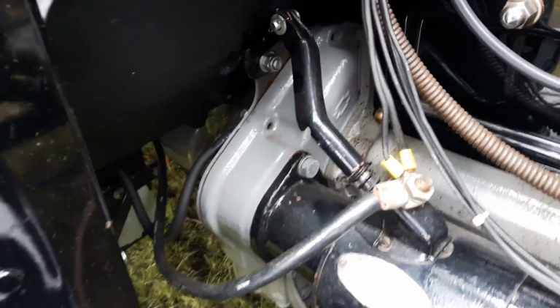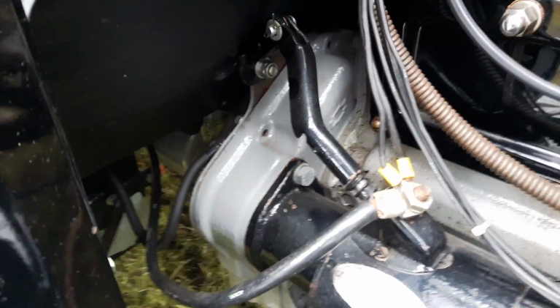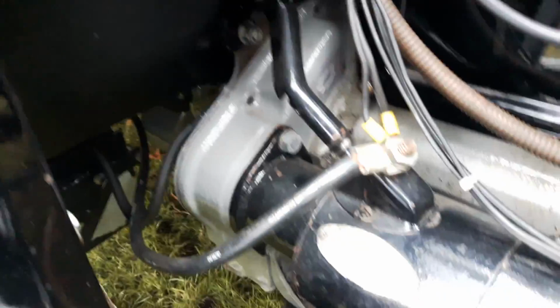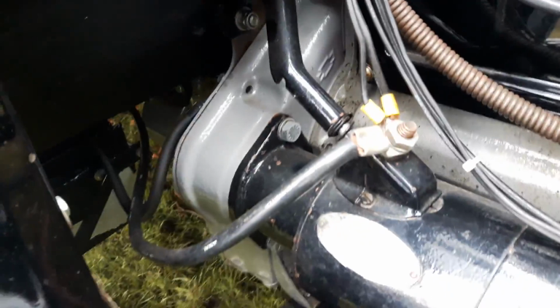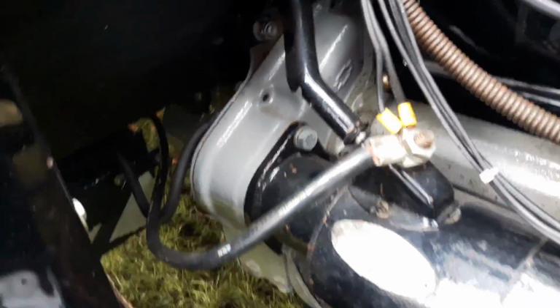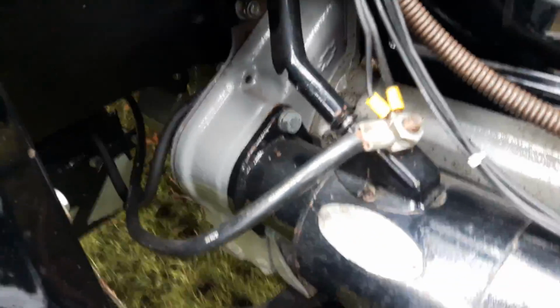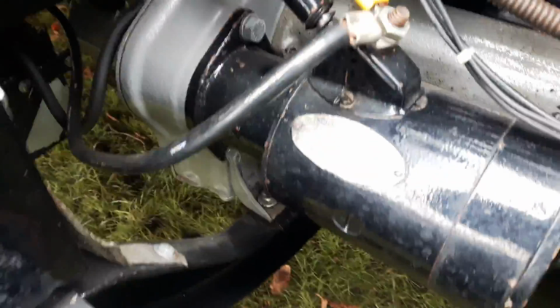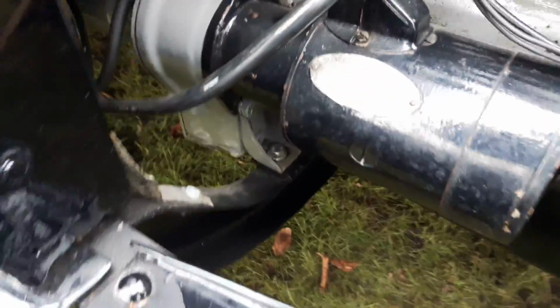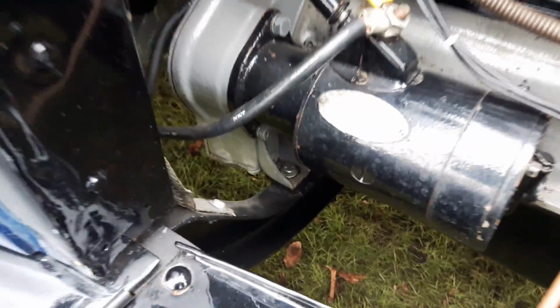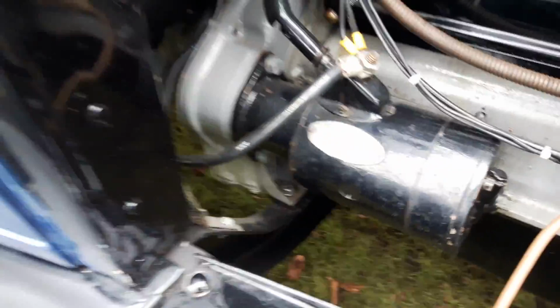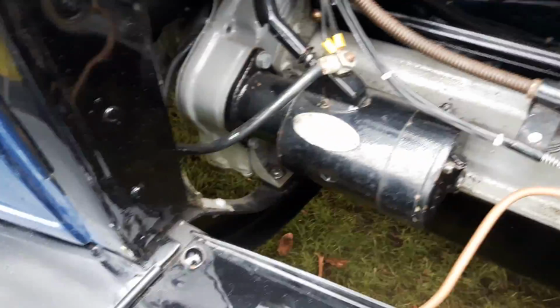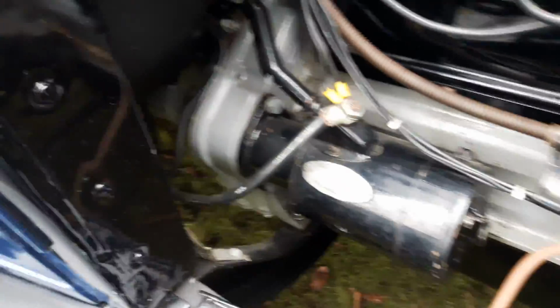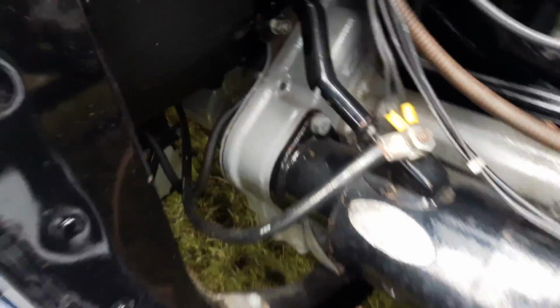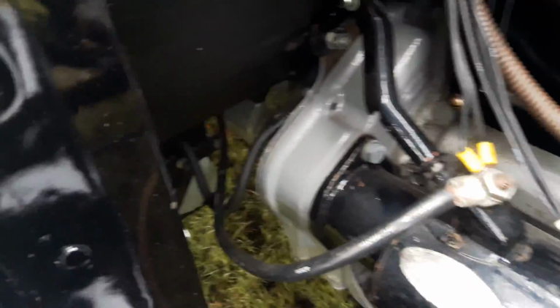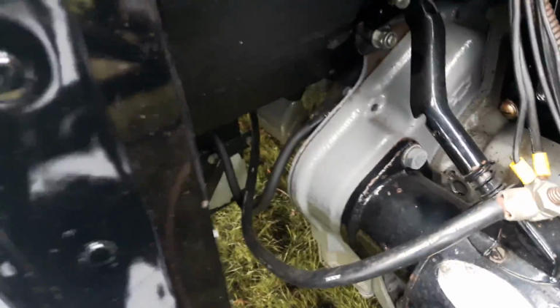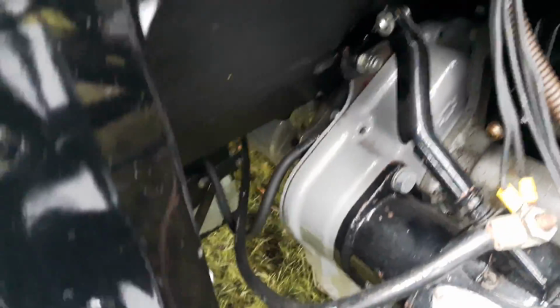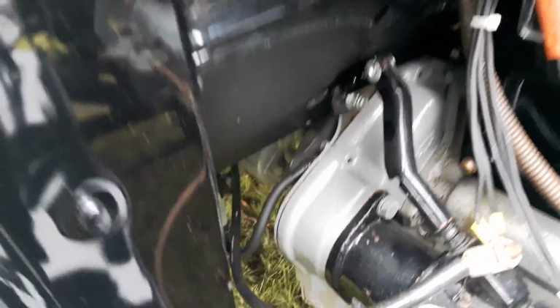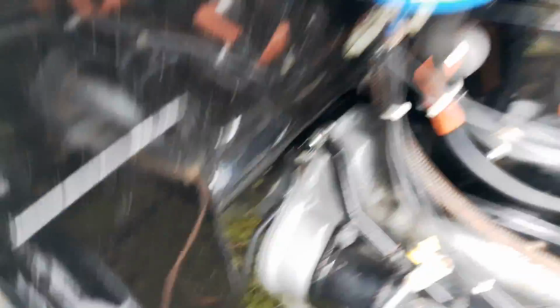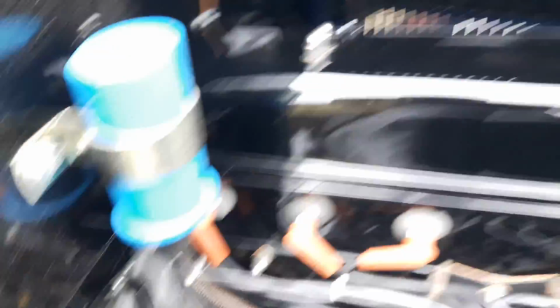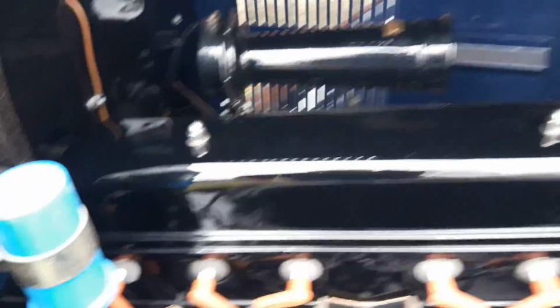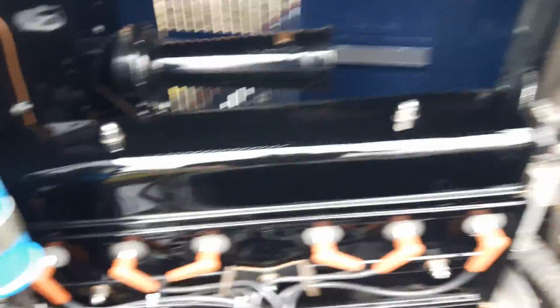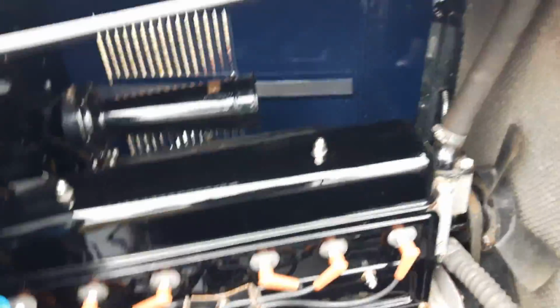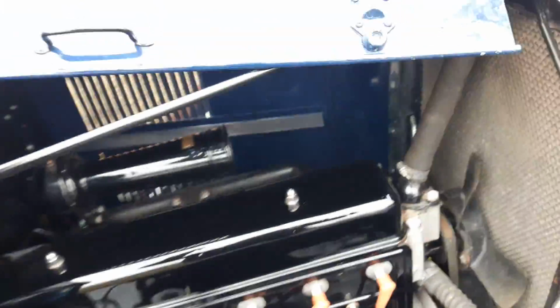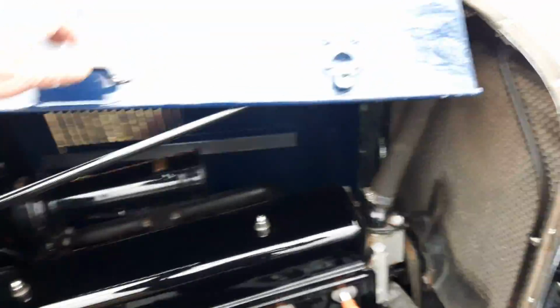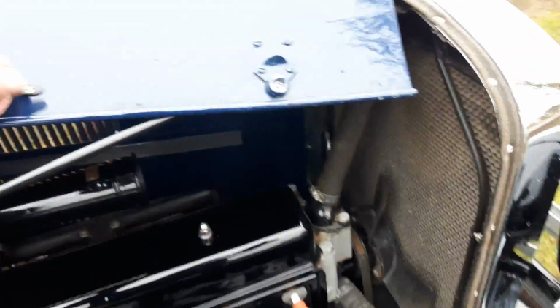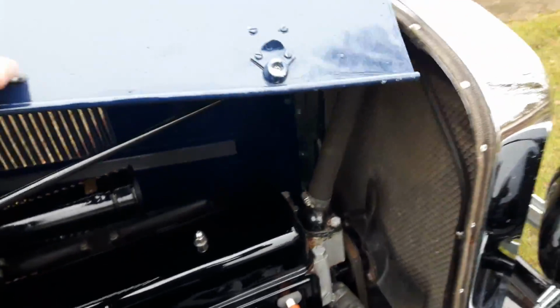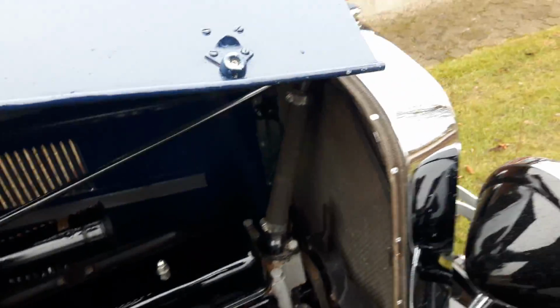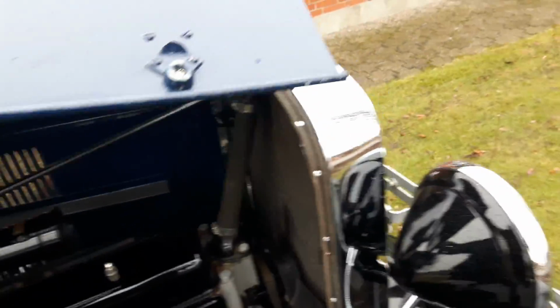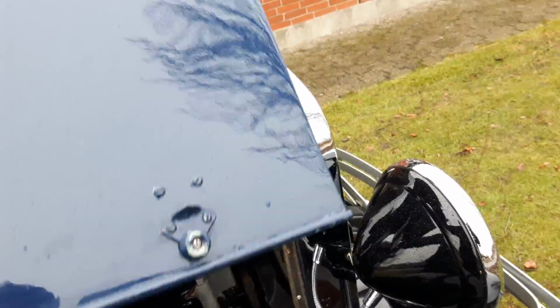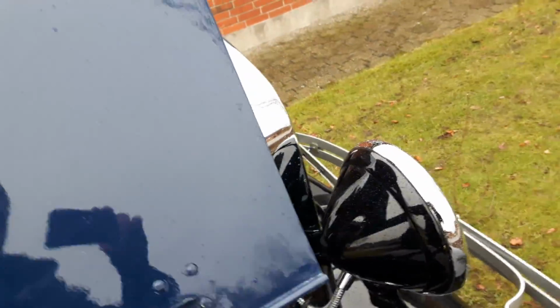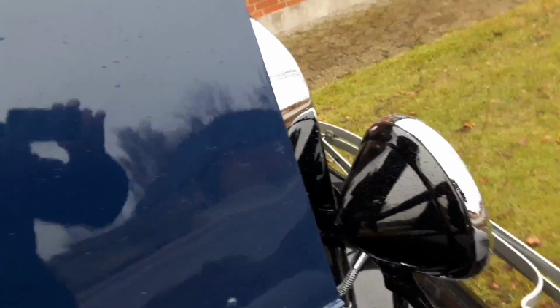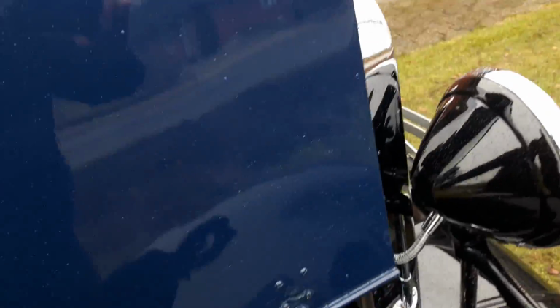The chassis has been done in two-pack. Looks like it's been well wired. It's quite heavy.